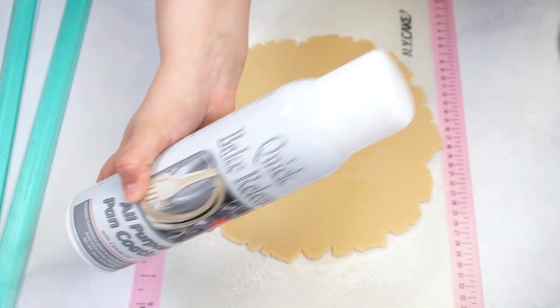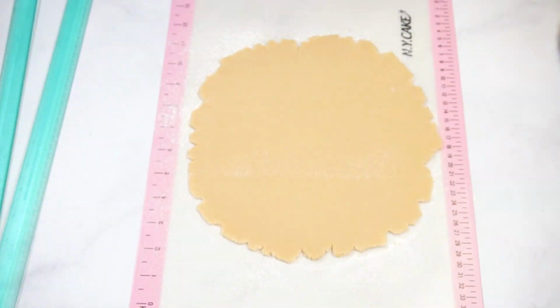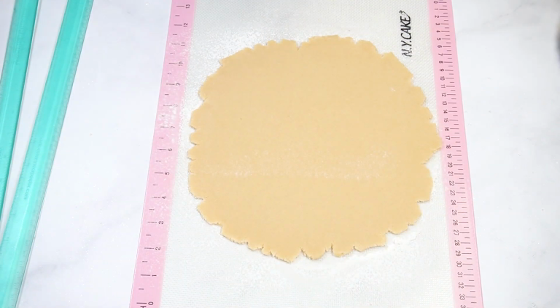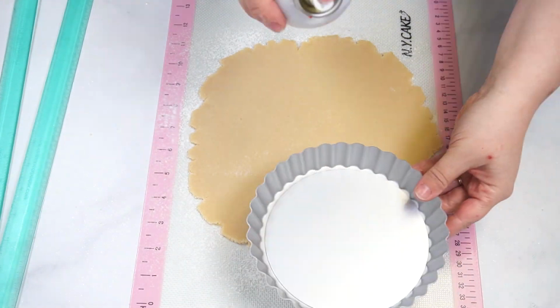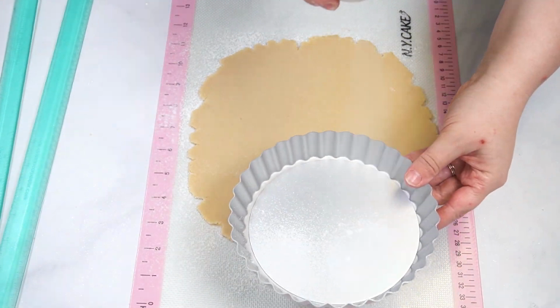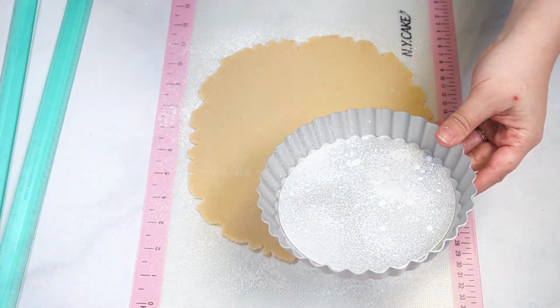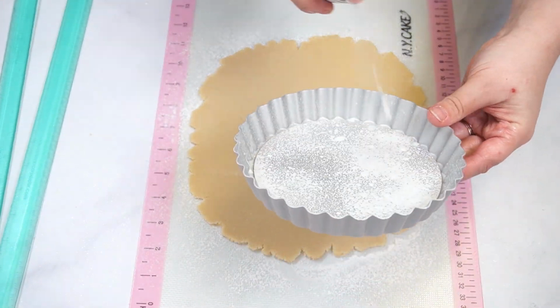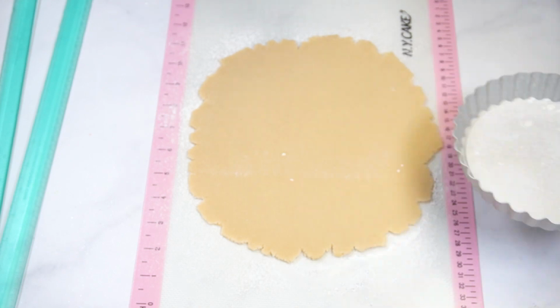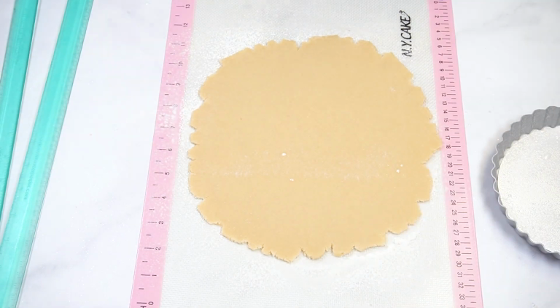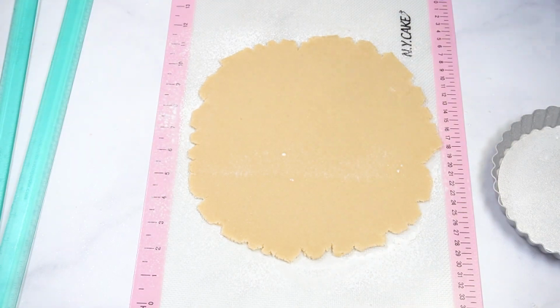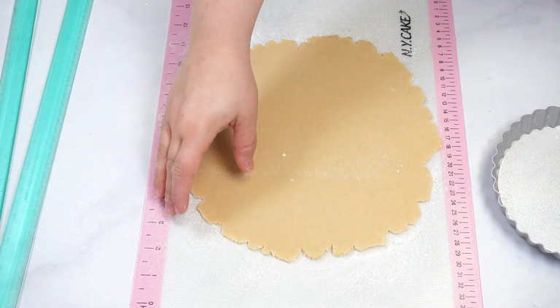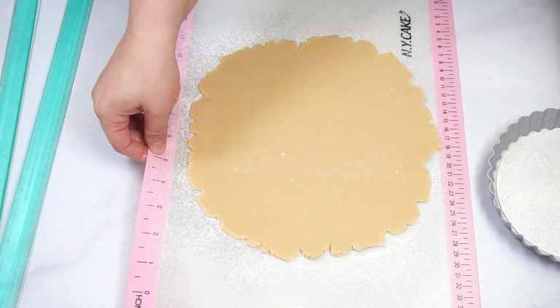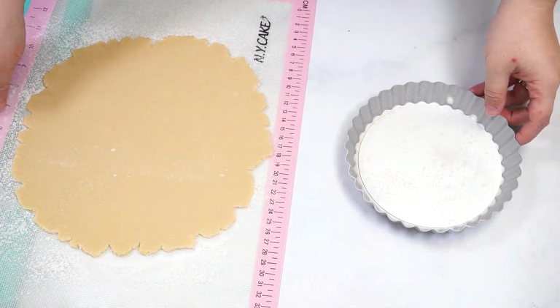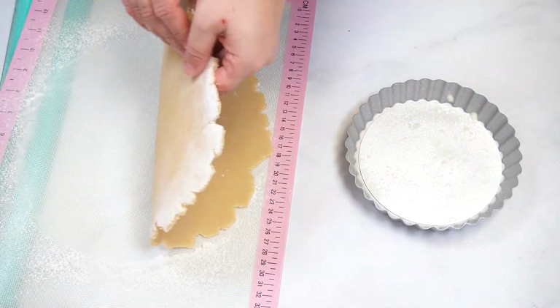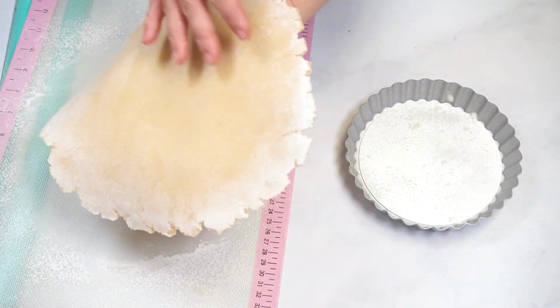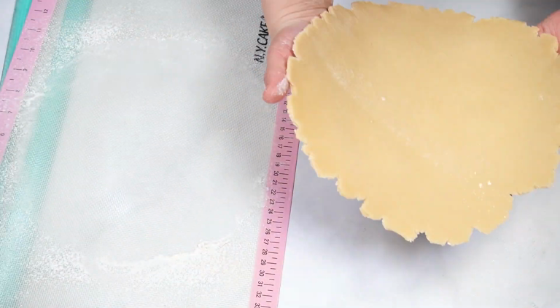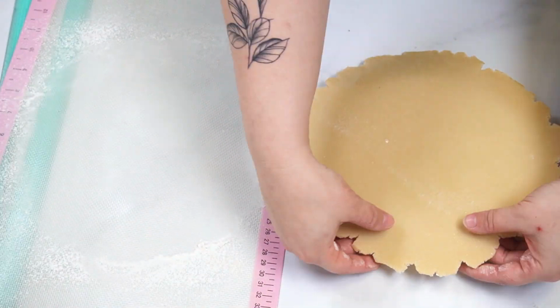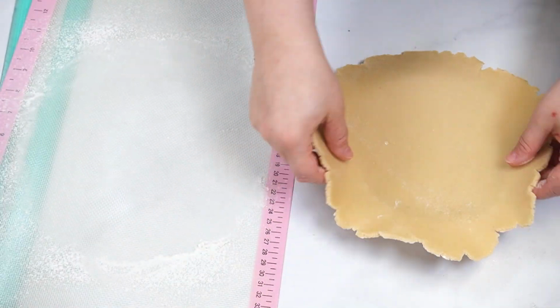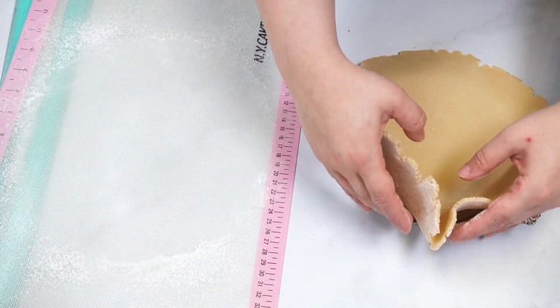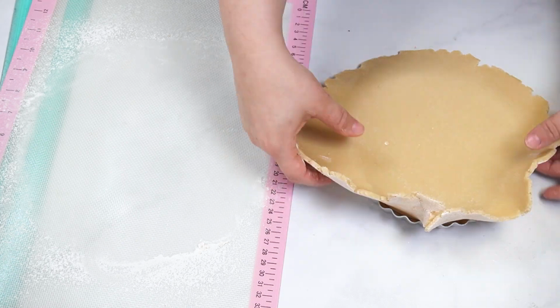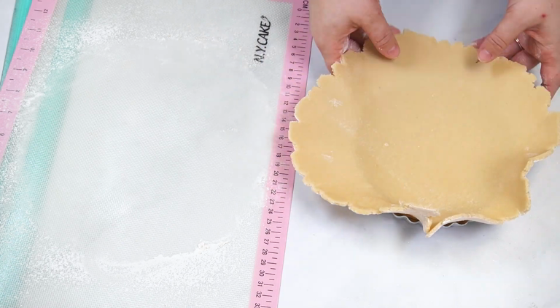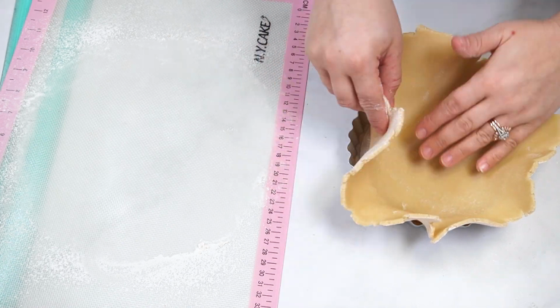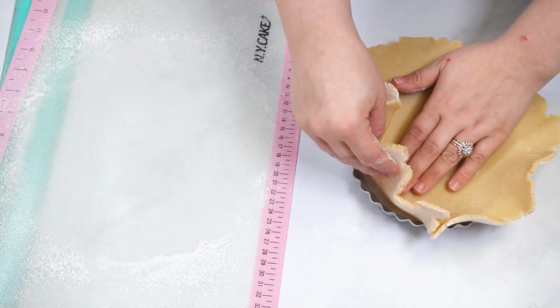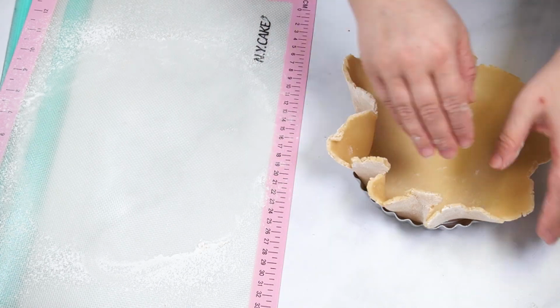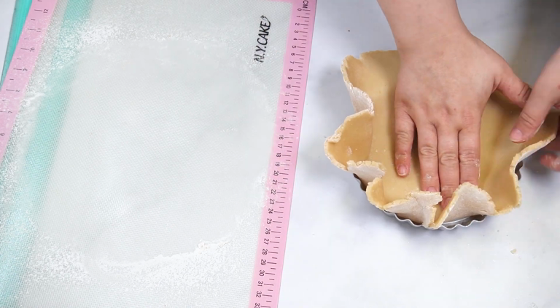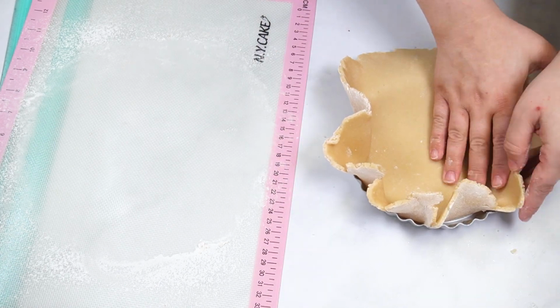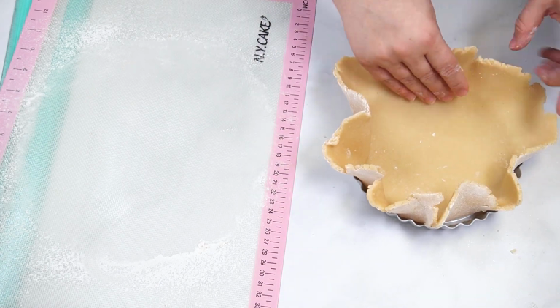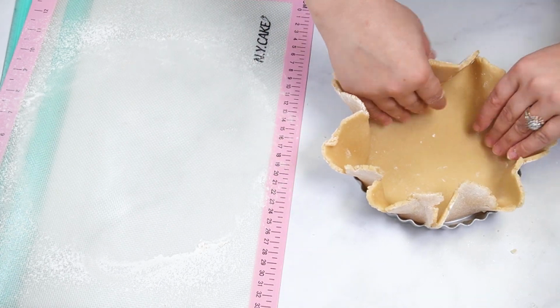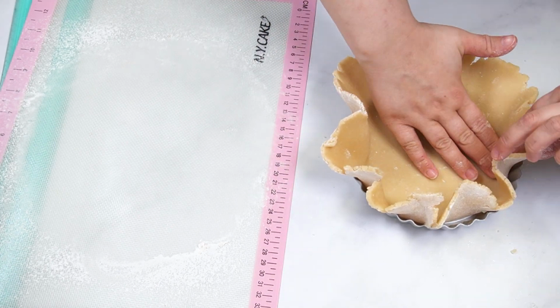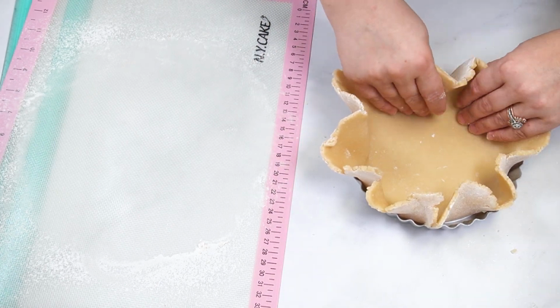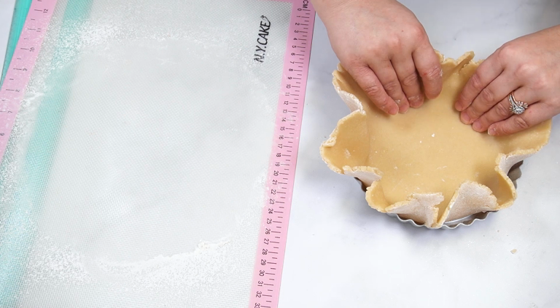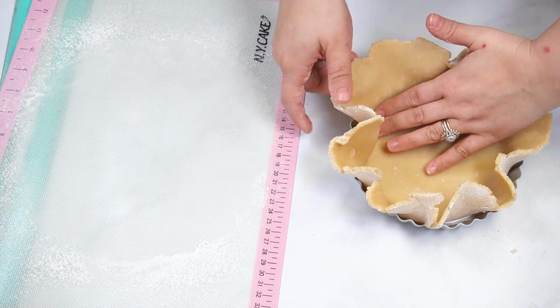Once your dough is ready, spray or grease the tart pan and place the cookie dough in the center. Carefully press the dough into the pan, then trim the excess by pinching off the top against the tart pan, or you can use a knife.